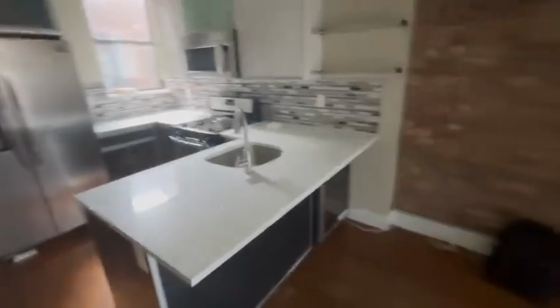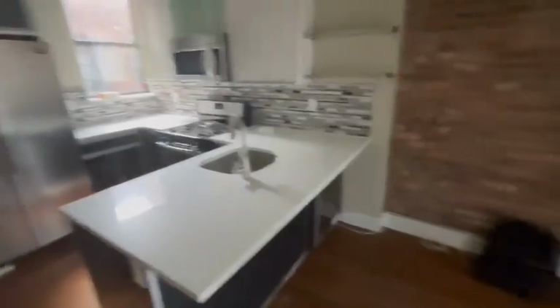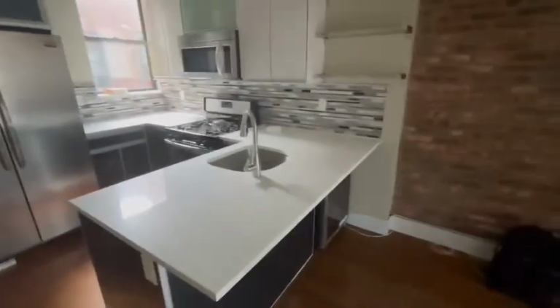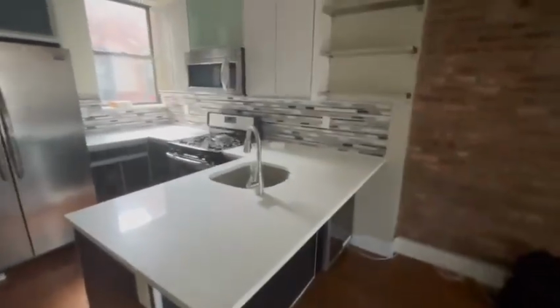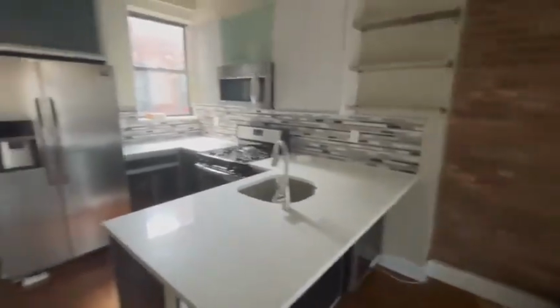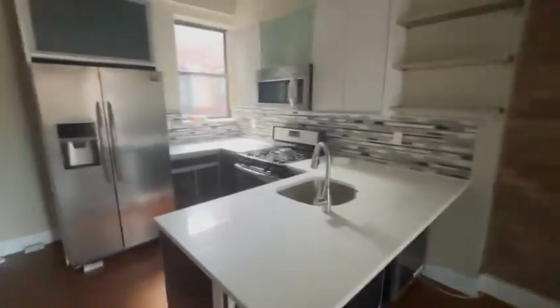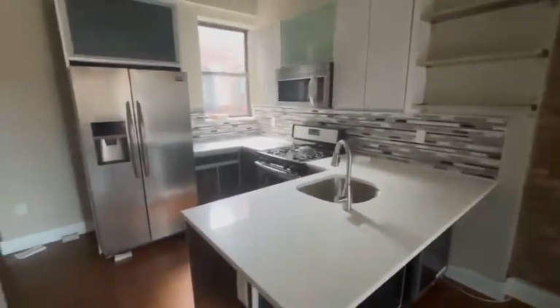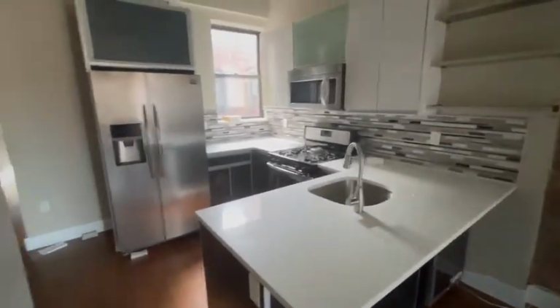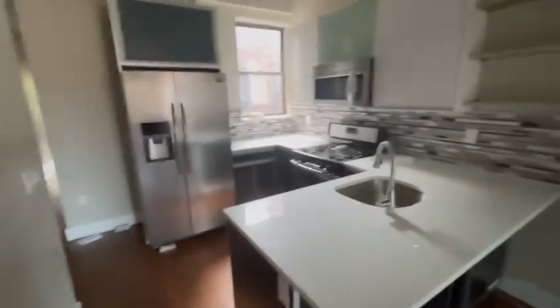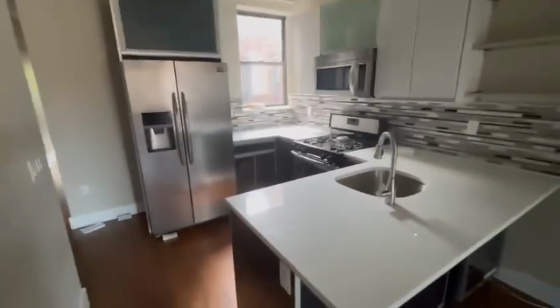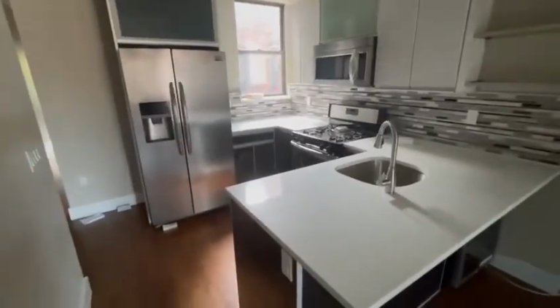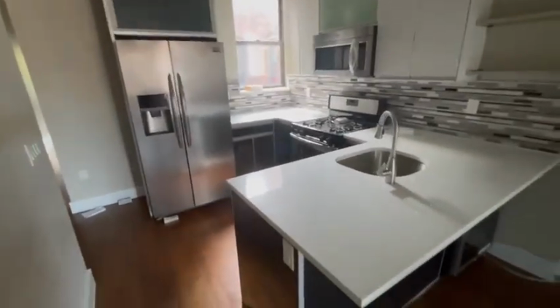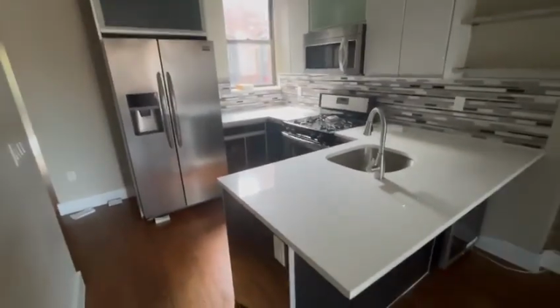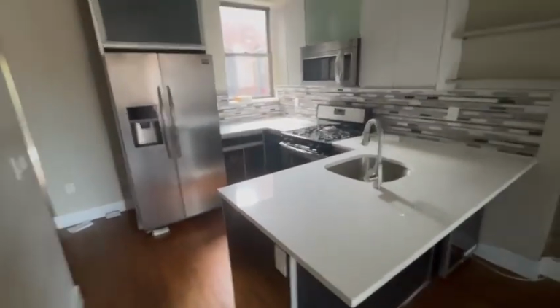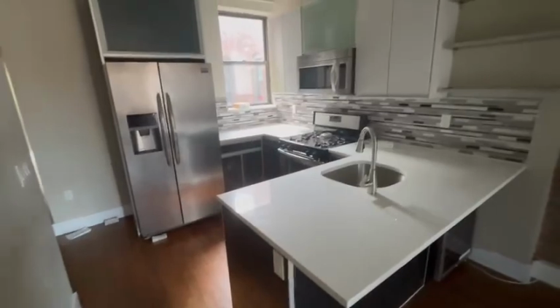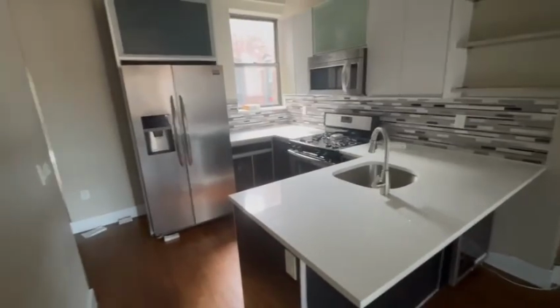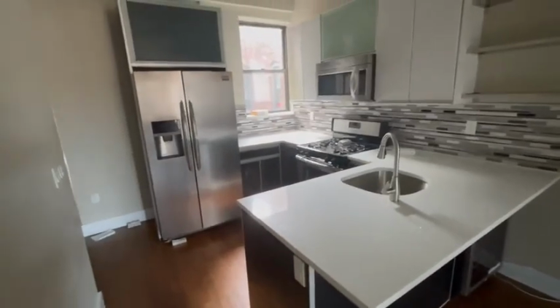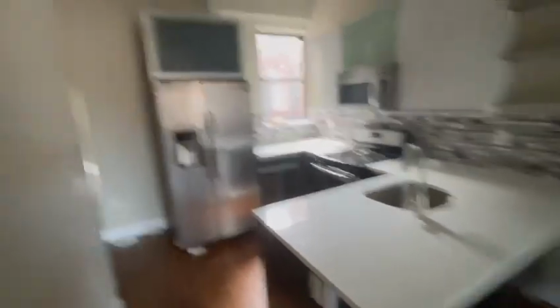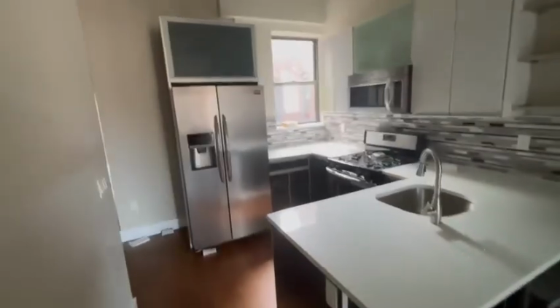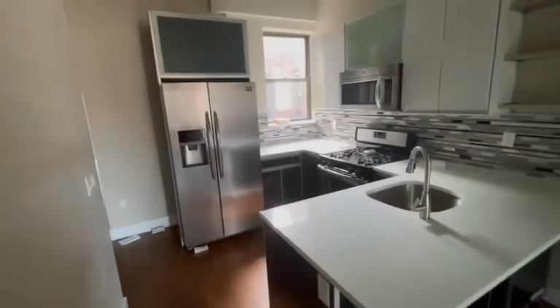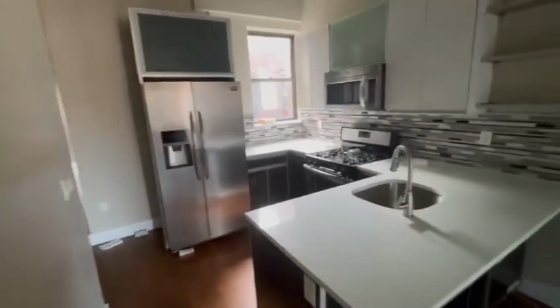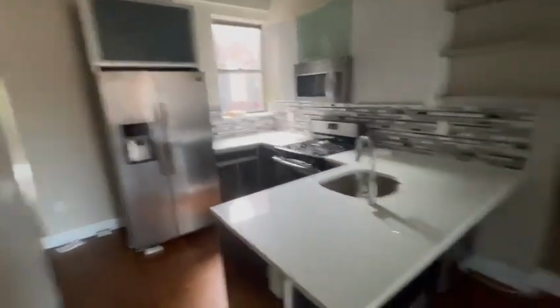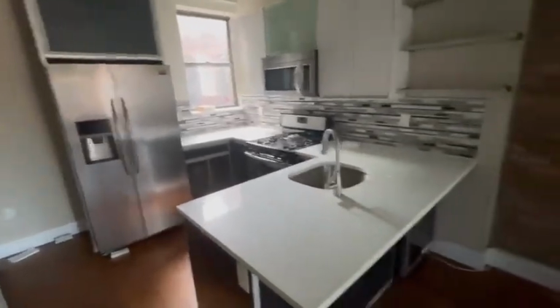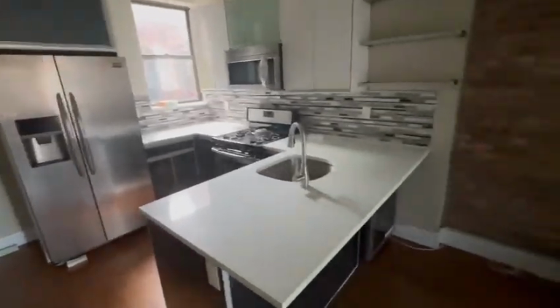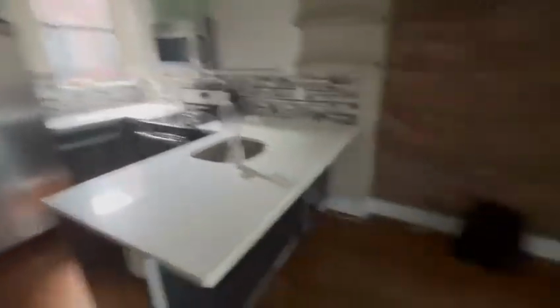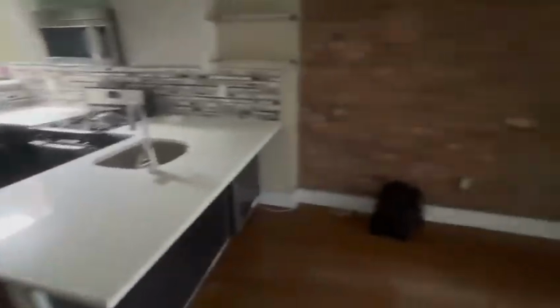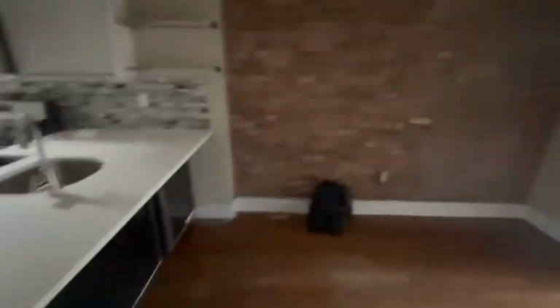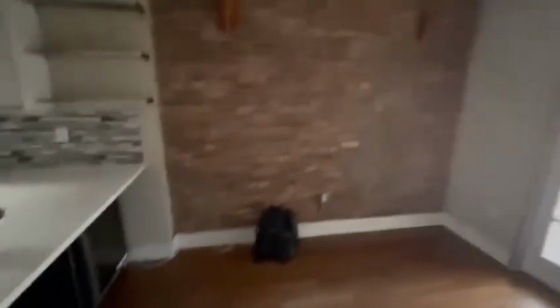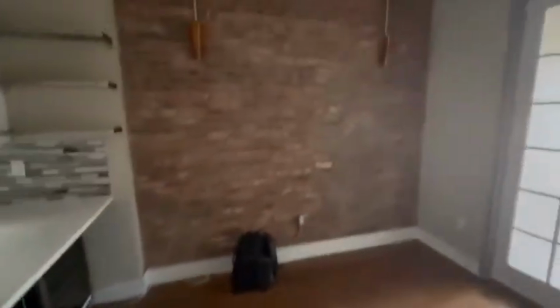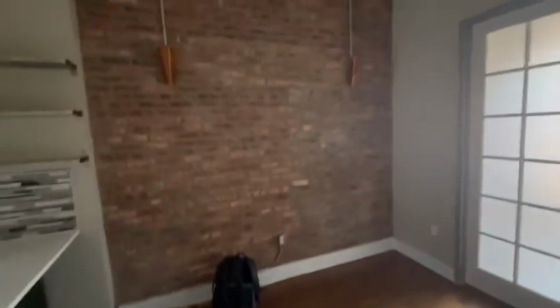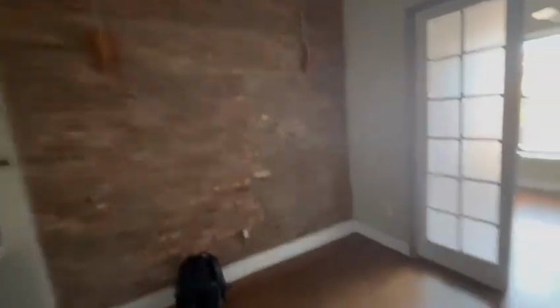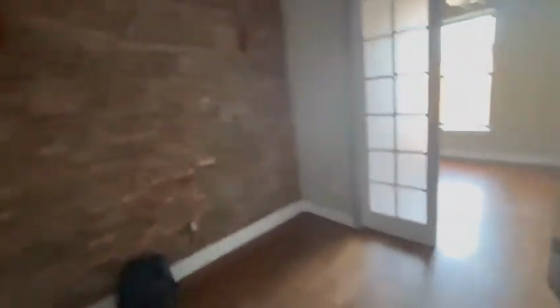Here we are at 404 Suydam, unit 3R. As you come in, there's a kitchen island, gas stove, and exposed brick.